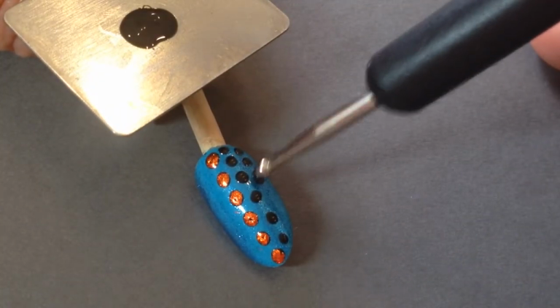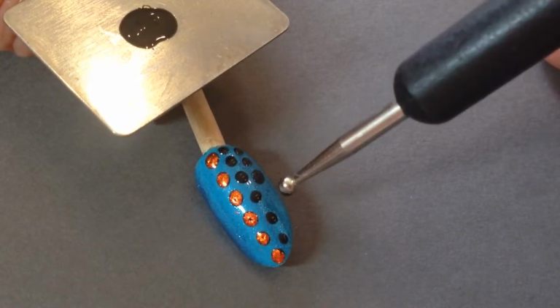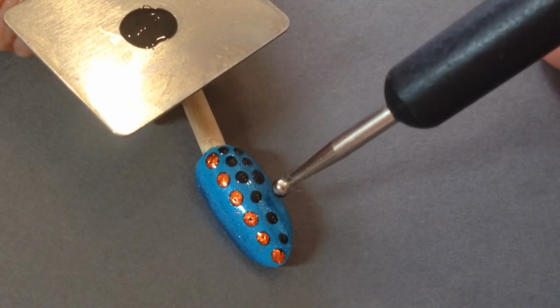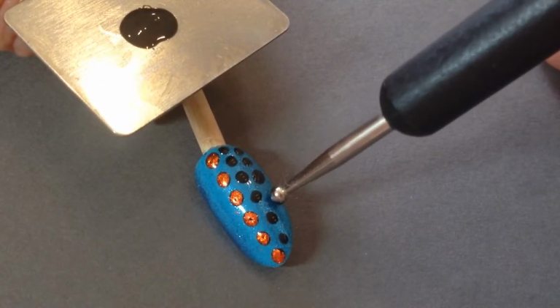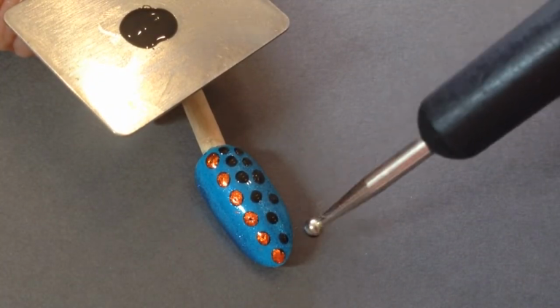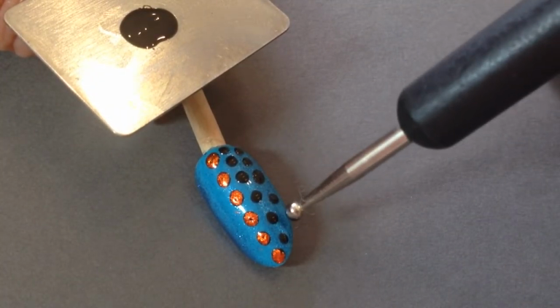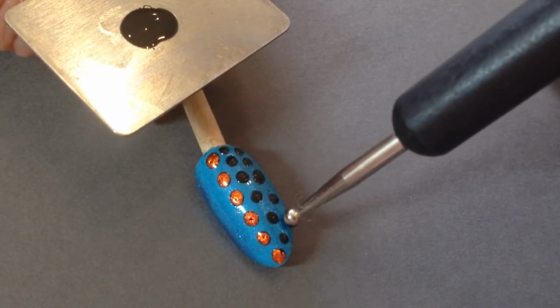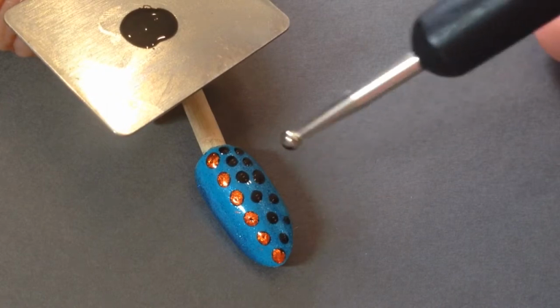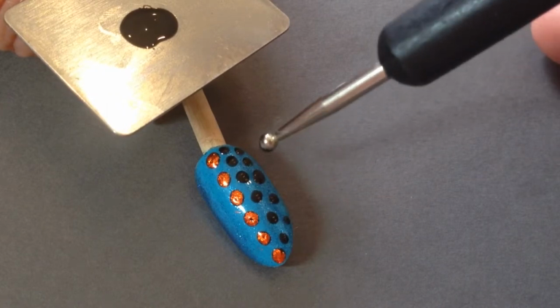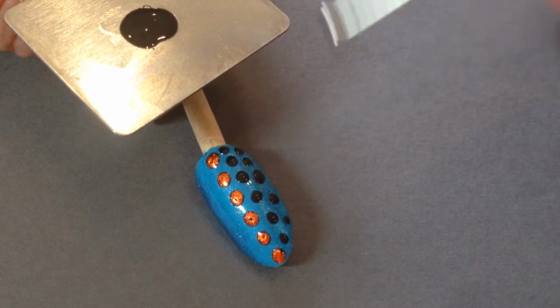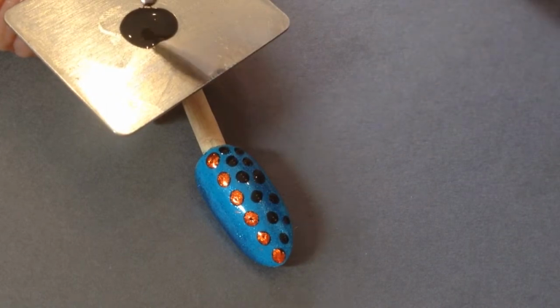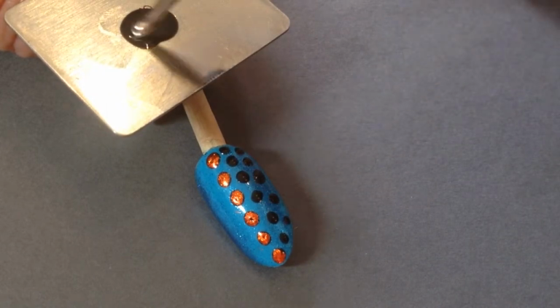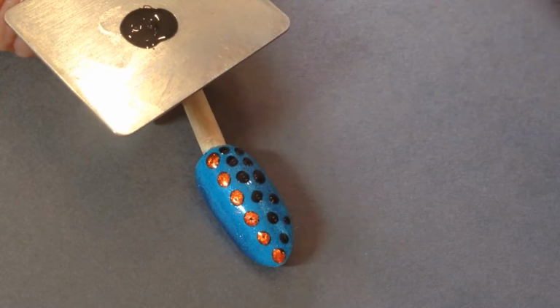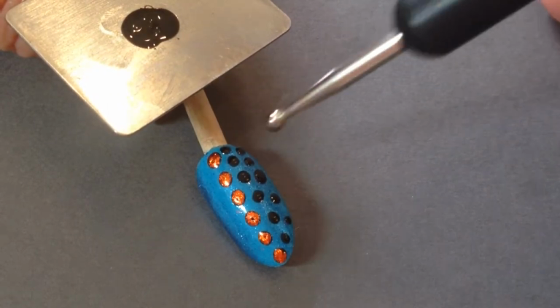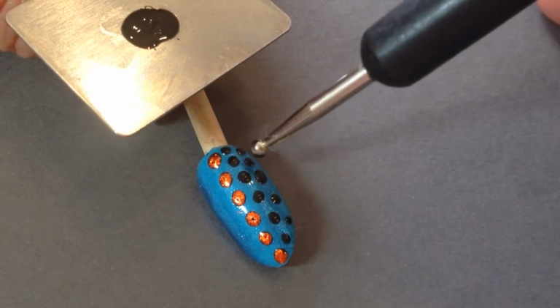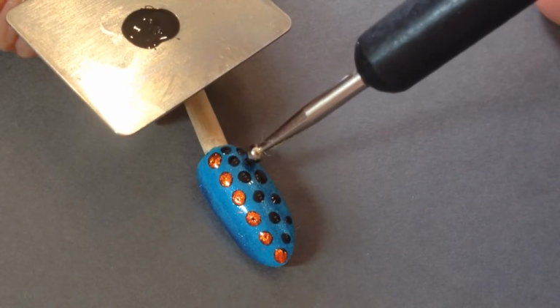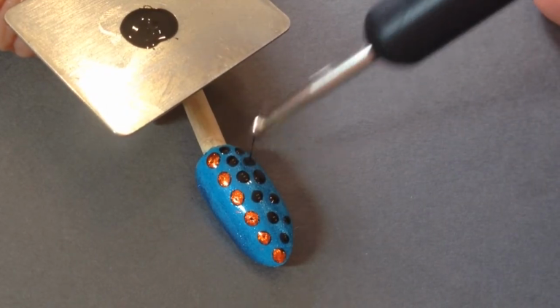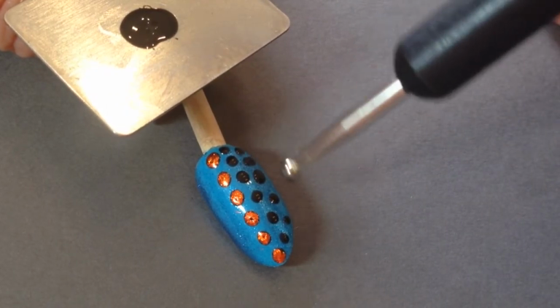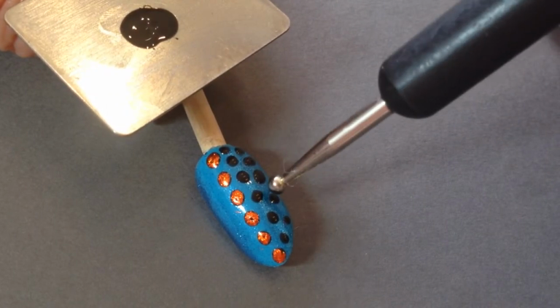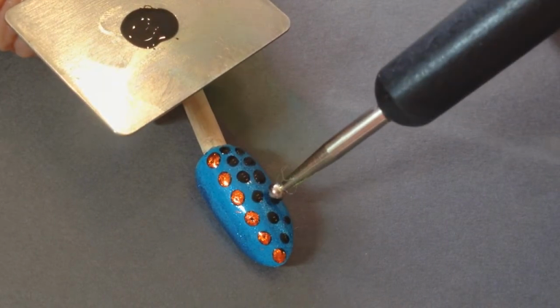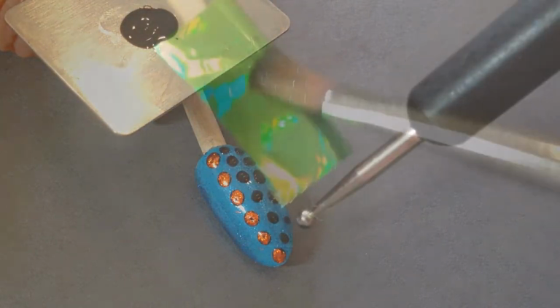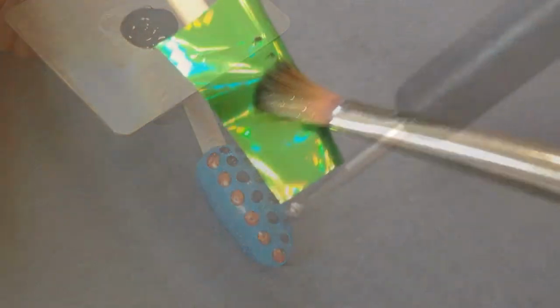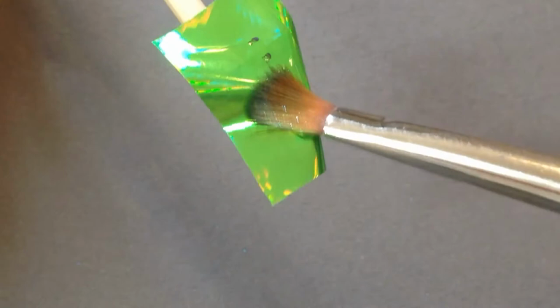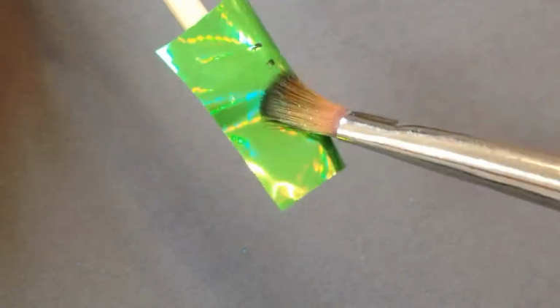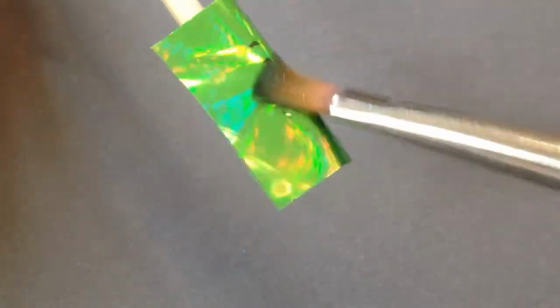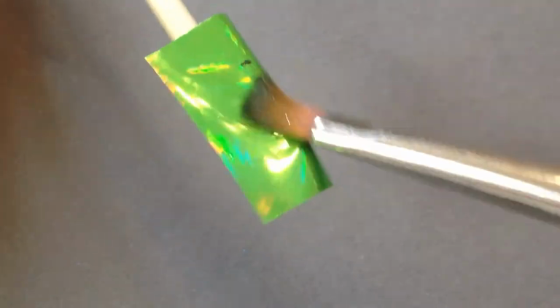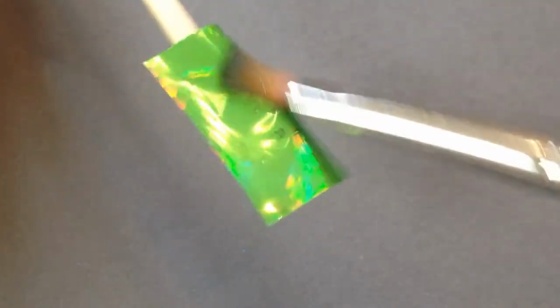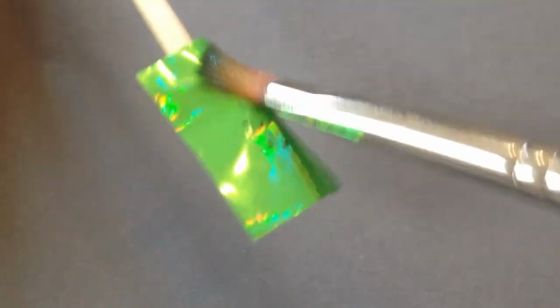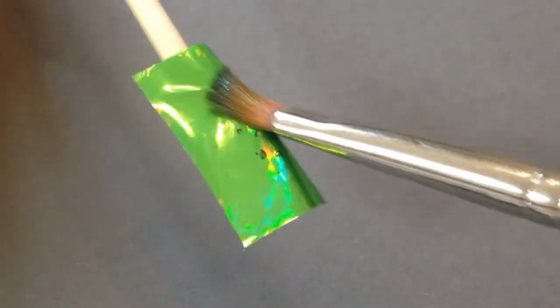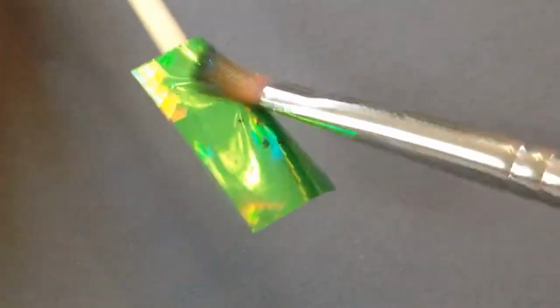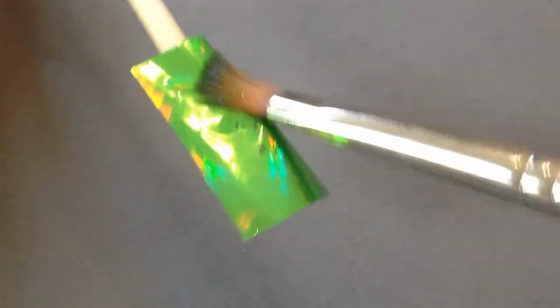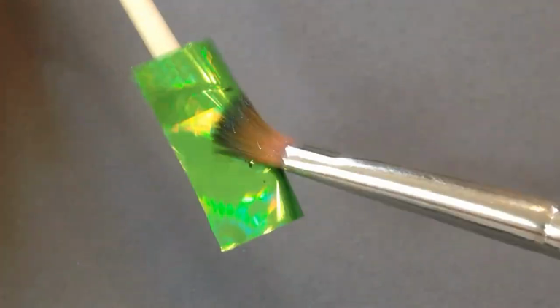So I went back in again and thought hey, I want another colour here, so I went back in with the black pool, tiny little dots, whatever little patterns you'd like, and cured it again.